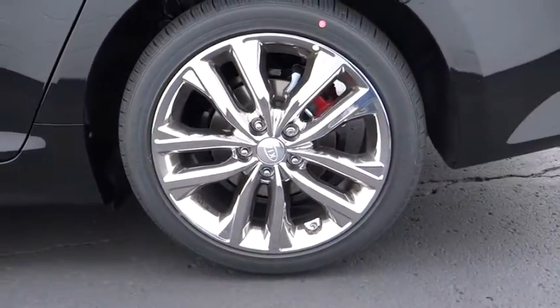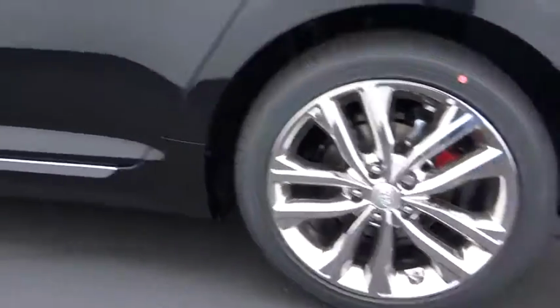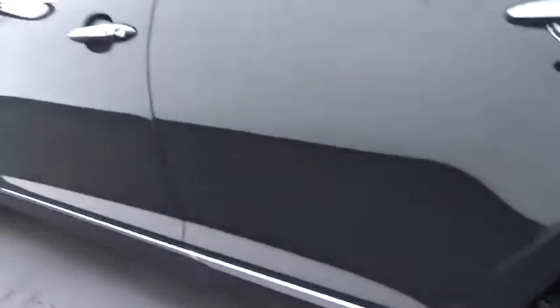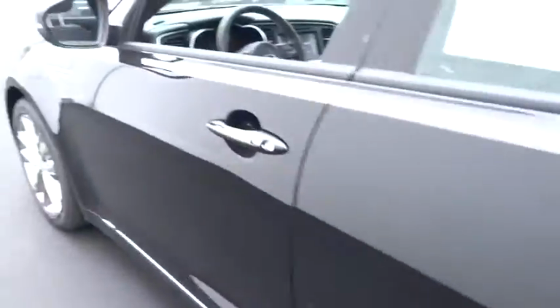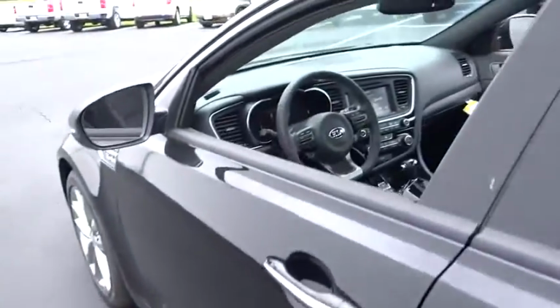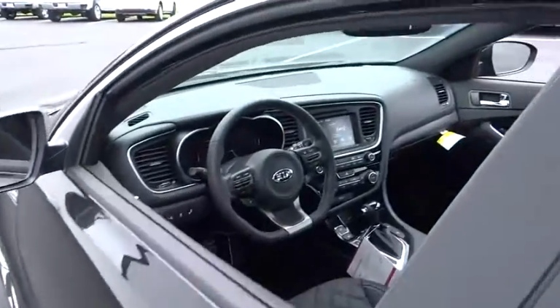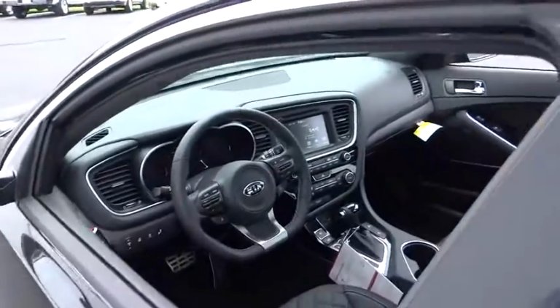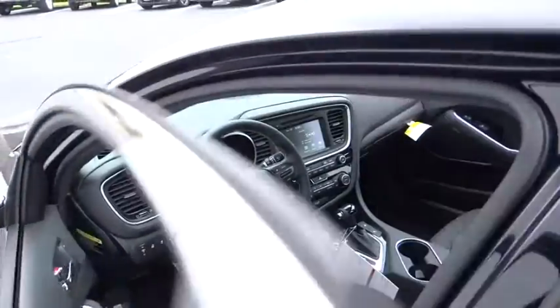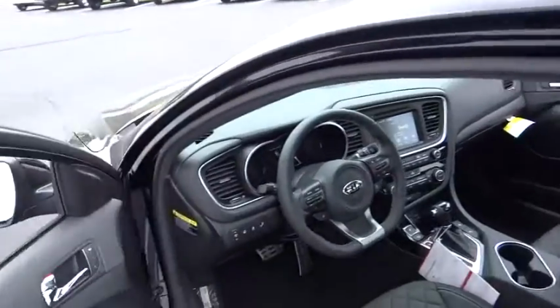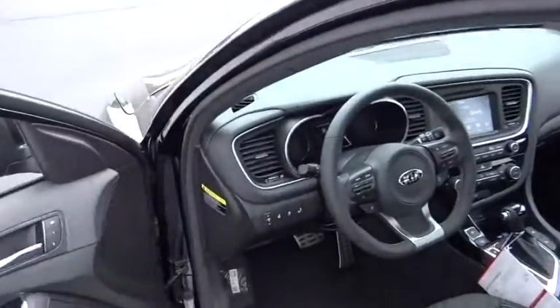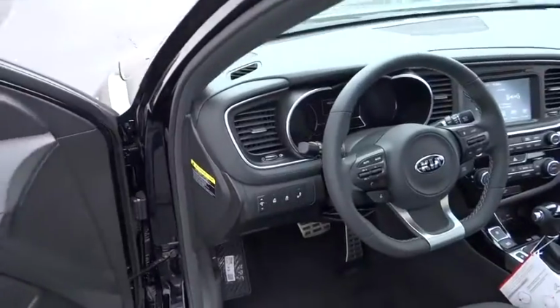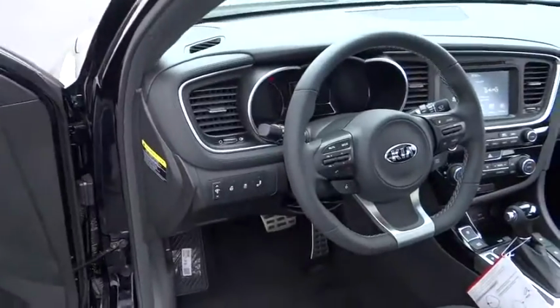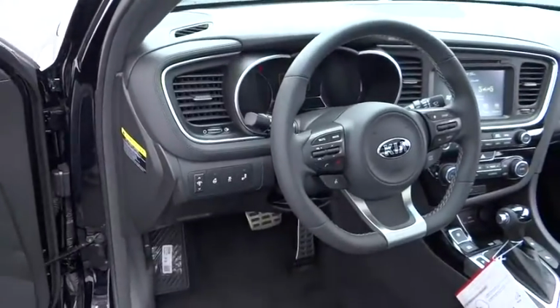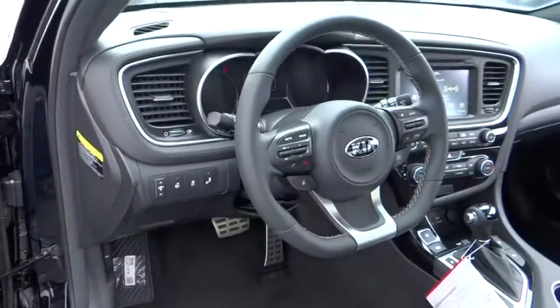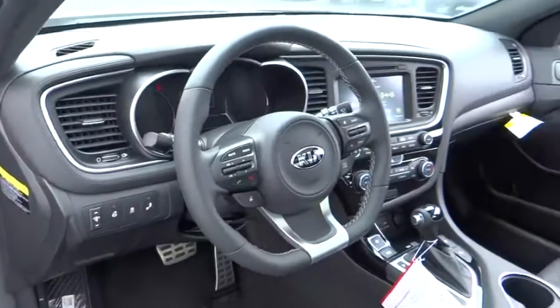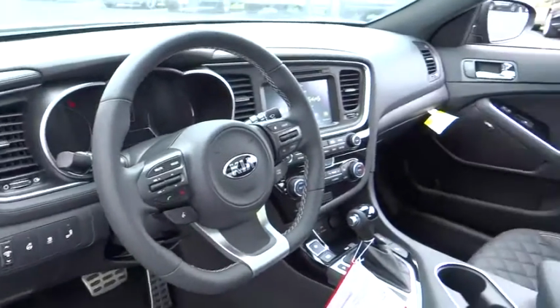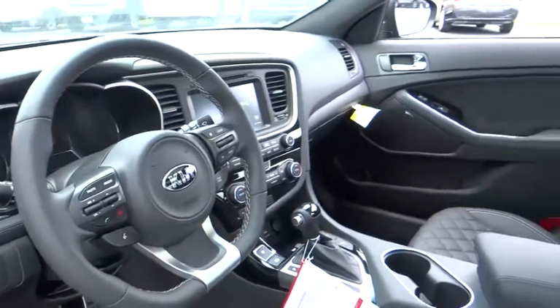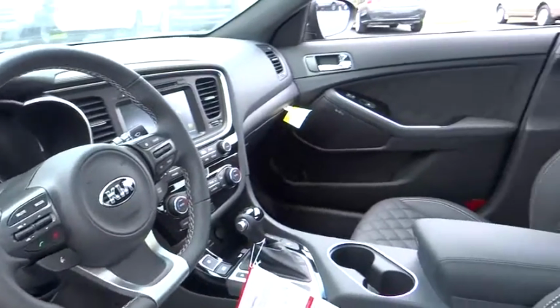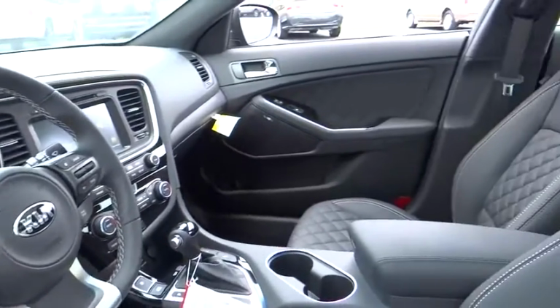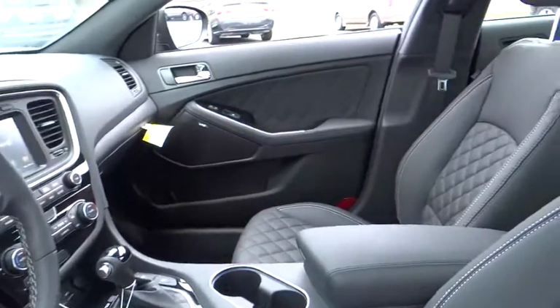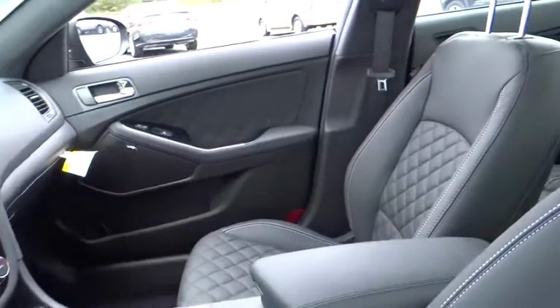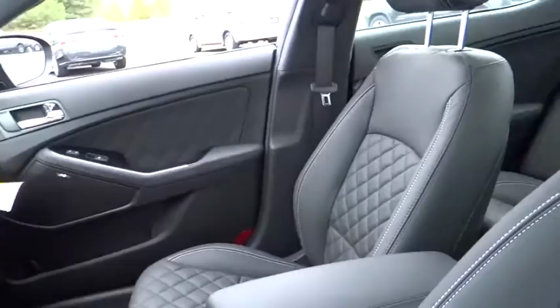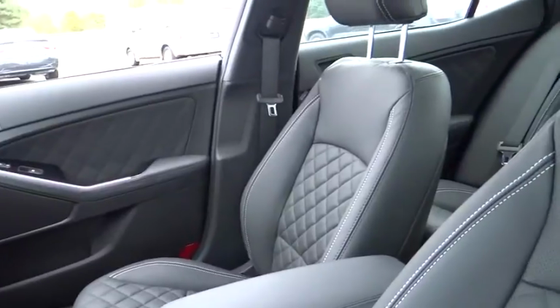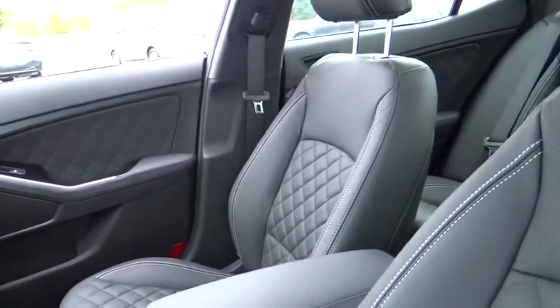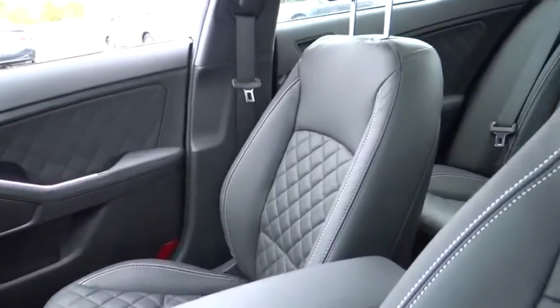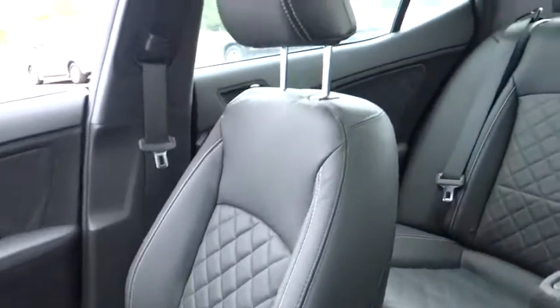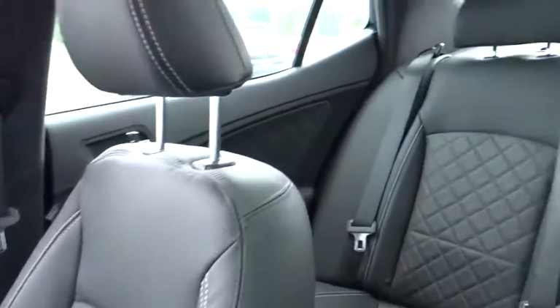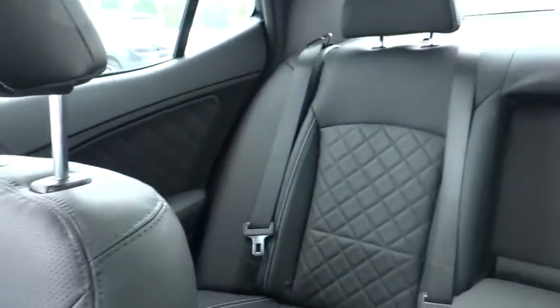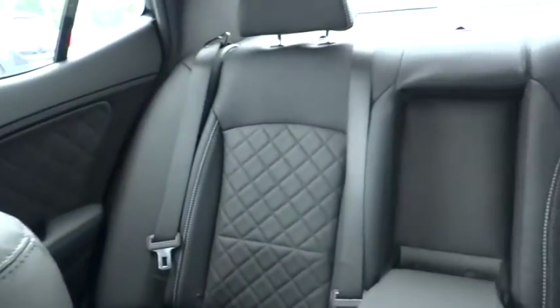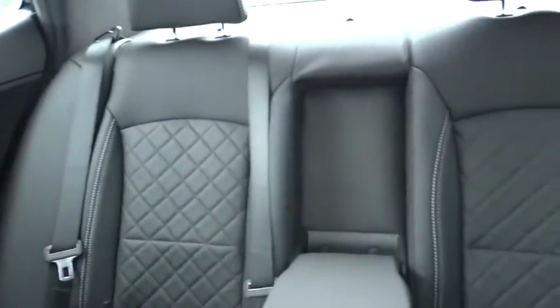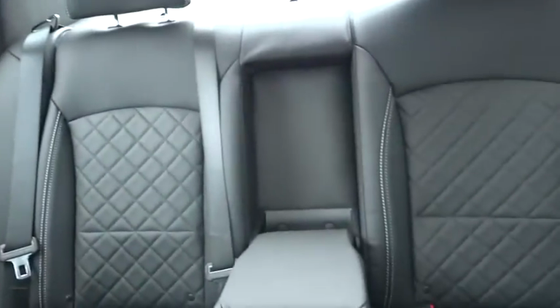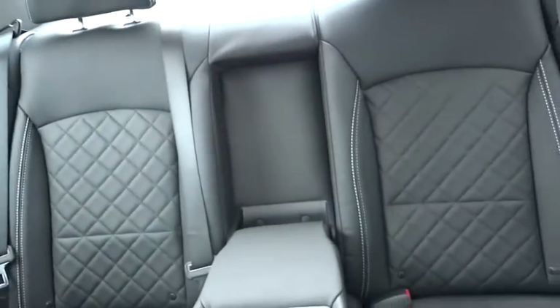Steering wheel audio controls, keyless entry, navigation system, power passenger seat, backup camera, traction control, anti-lock braking system, moonroof, leather wrapped steering wheel, adjustable steering wheel.